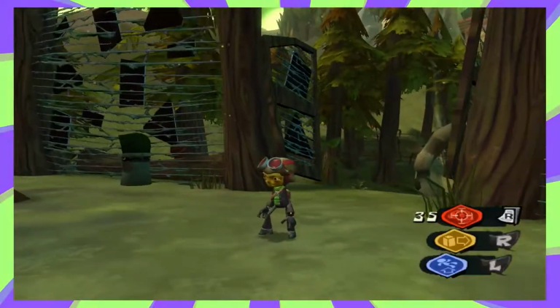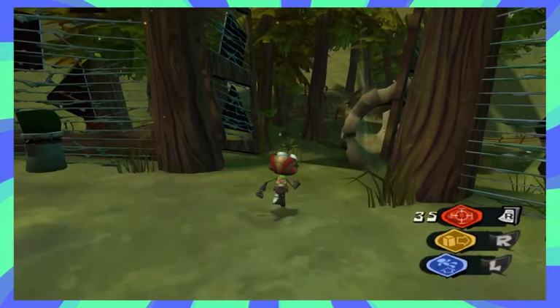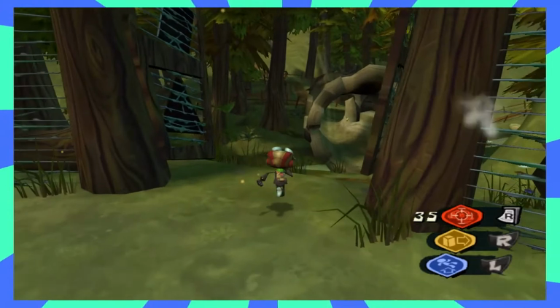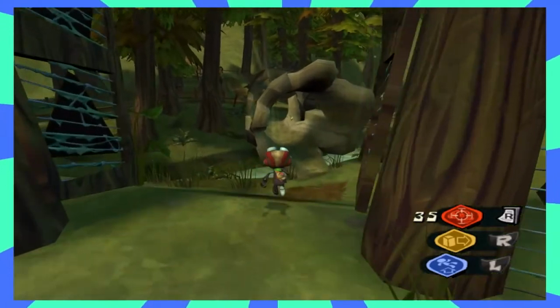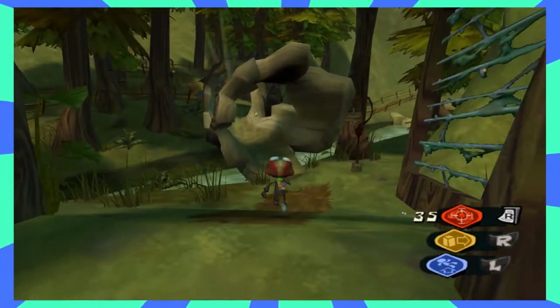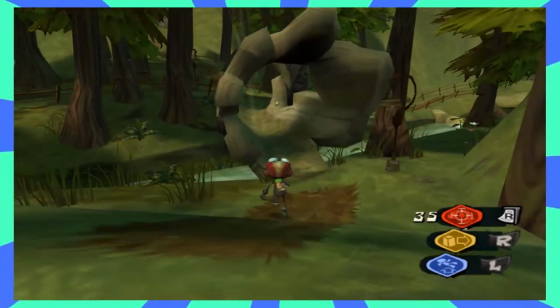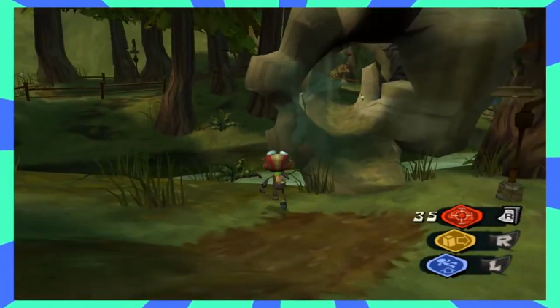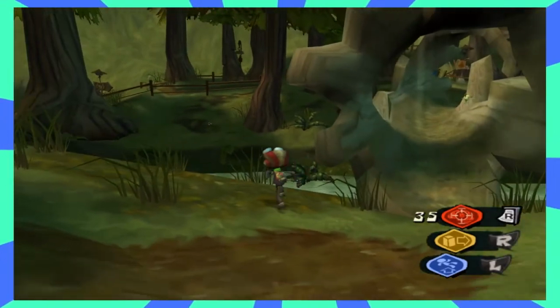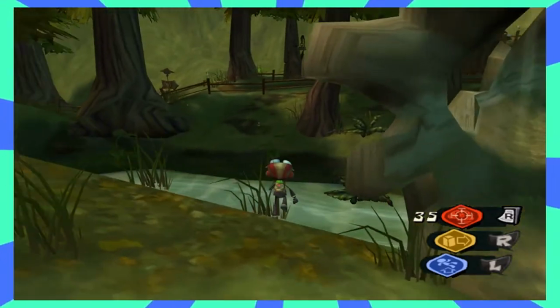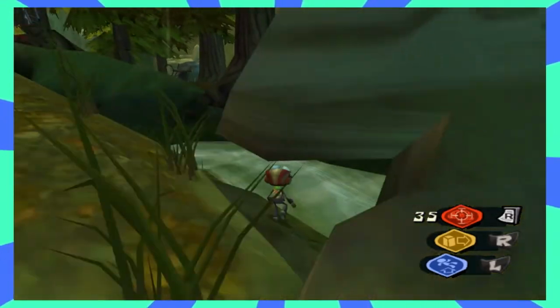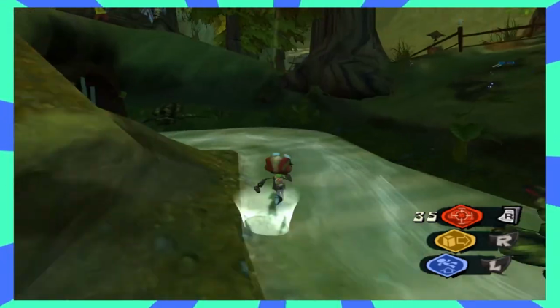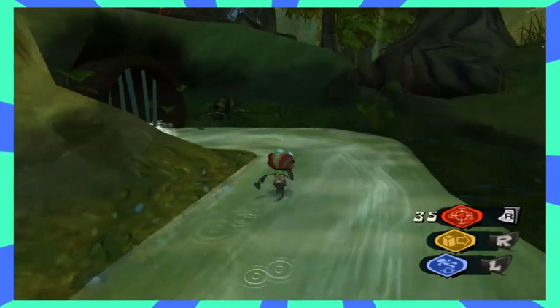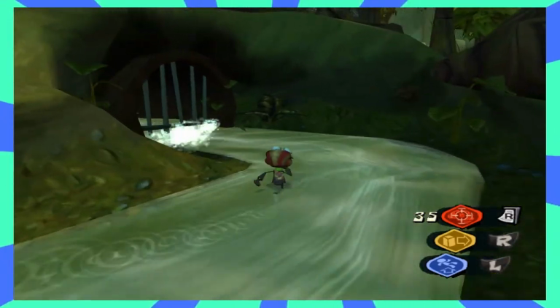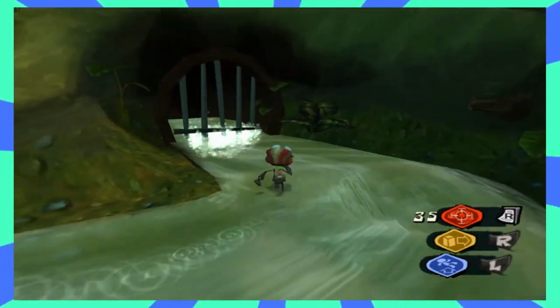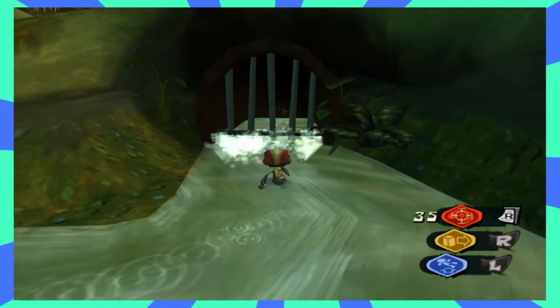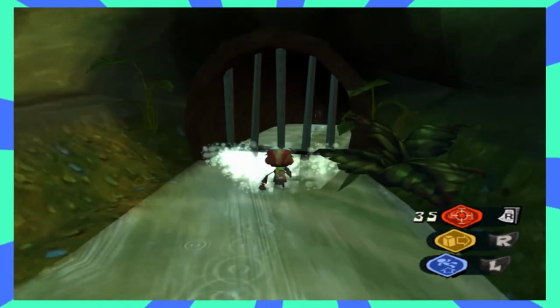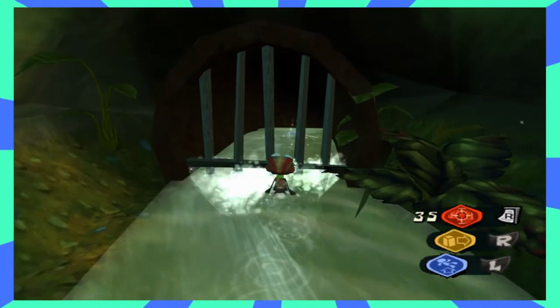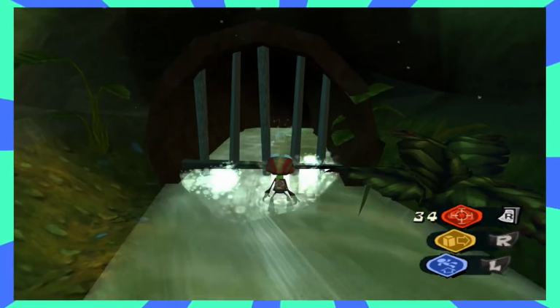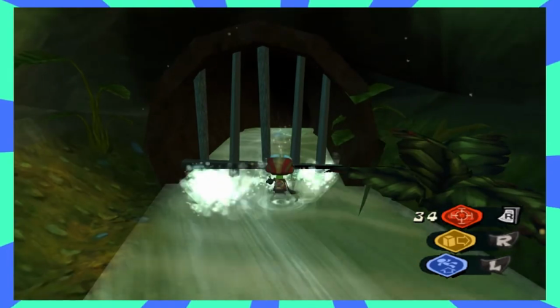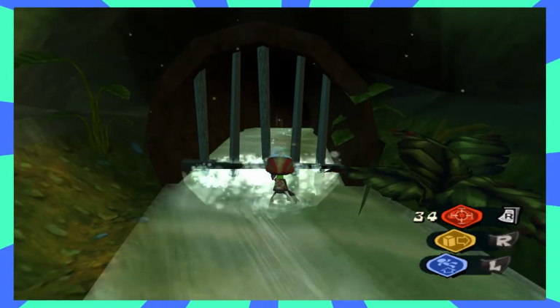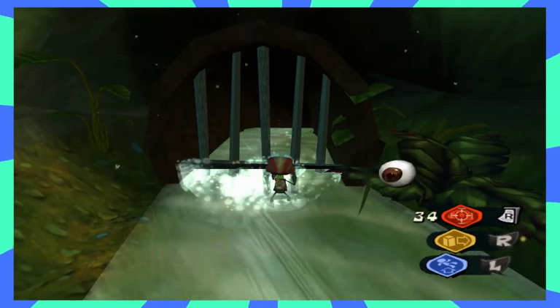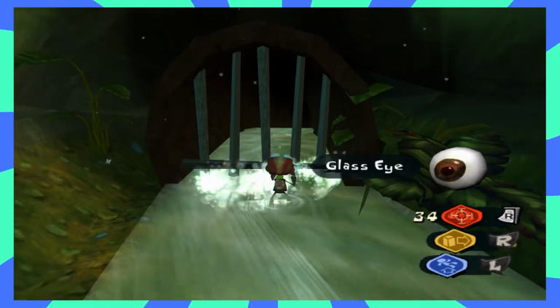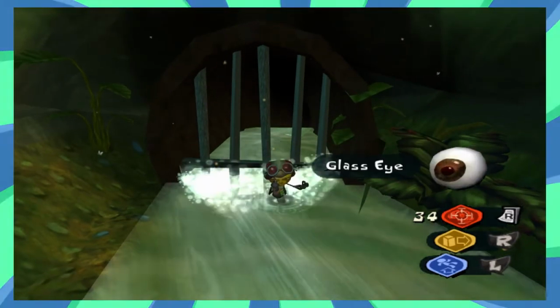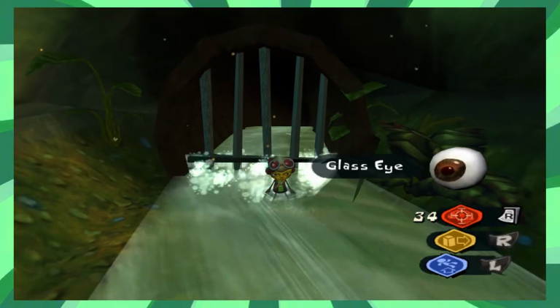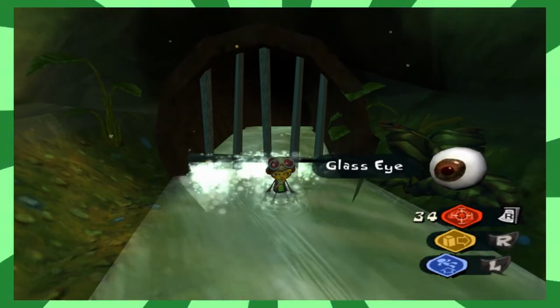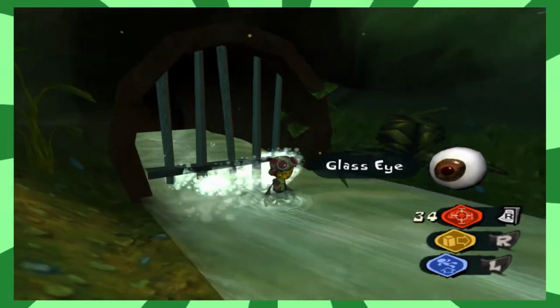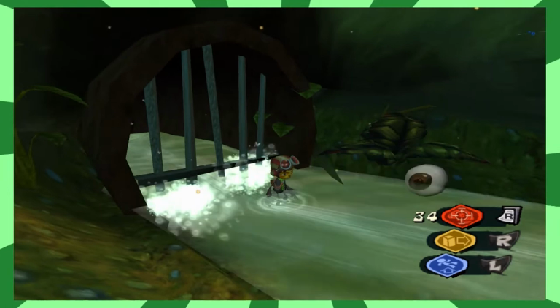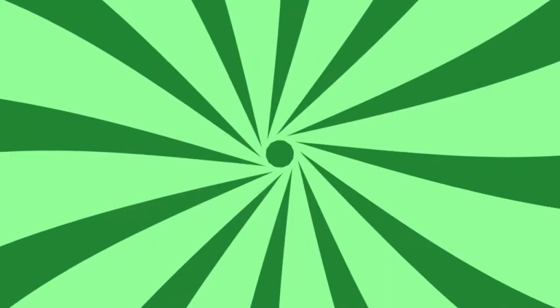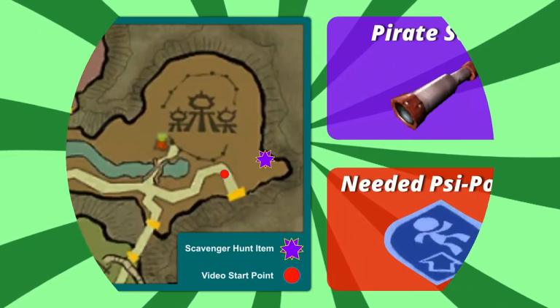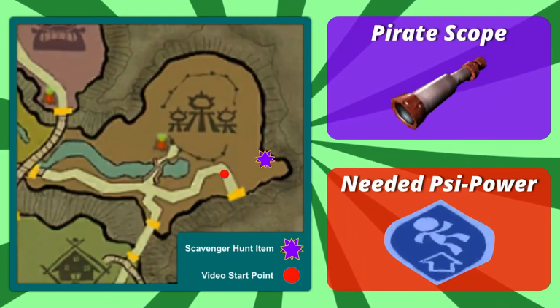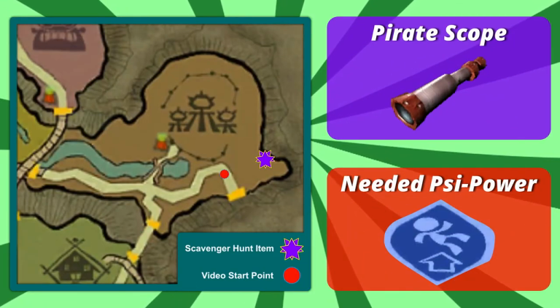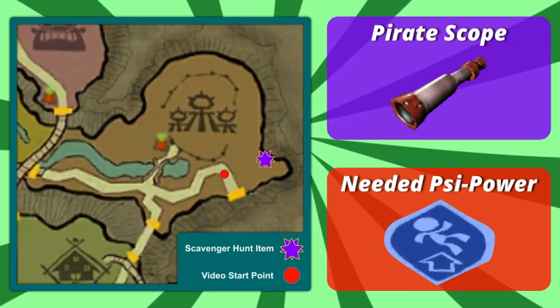From the GPC facility entrance, immediately walk into the creek running under the log bridge. Follow the creek's flow to the drainage grate under the GPC and use your telekinesis to grab yourself a glass eye.